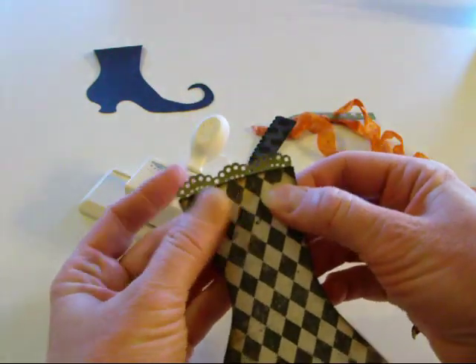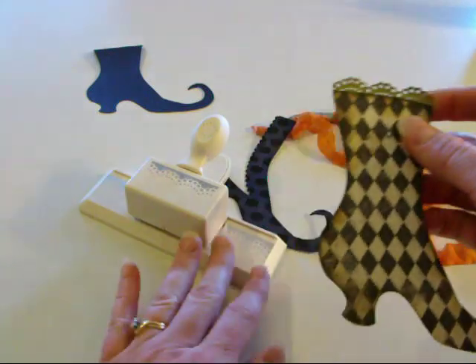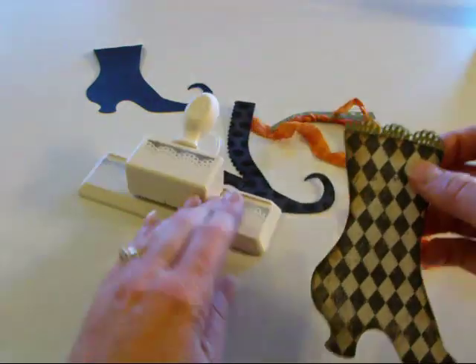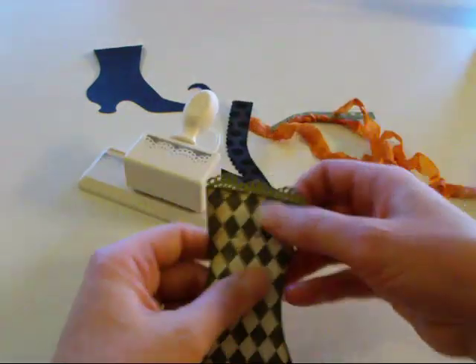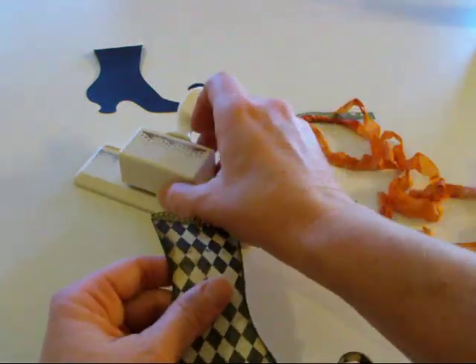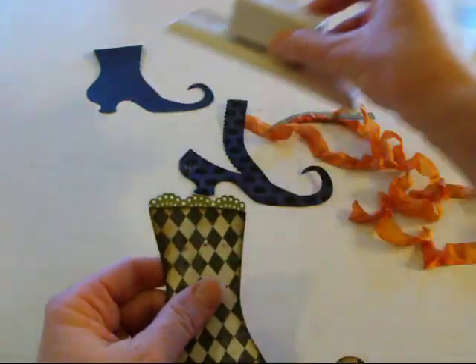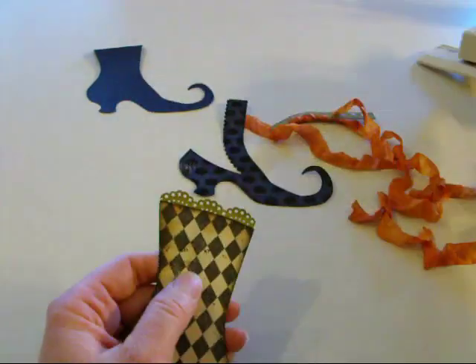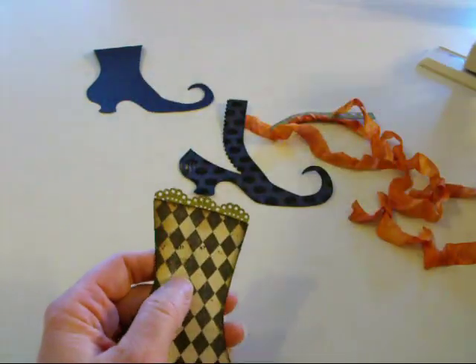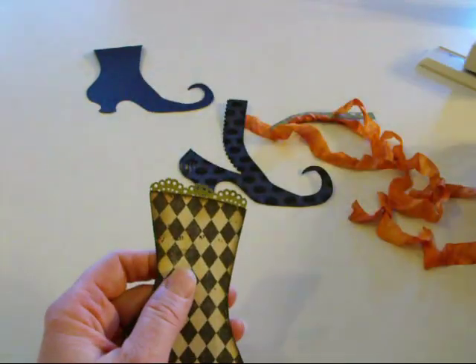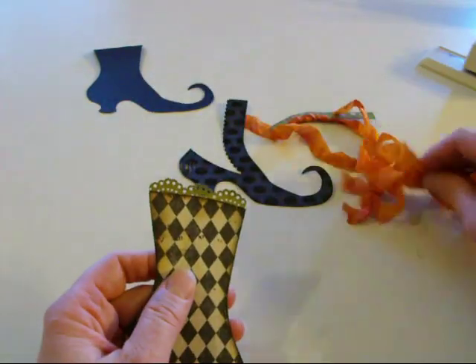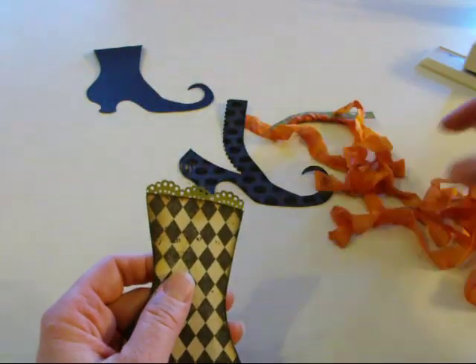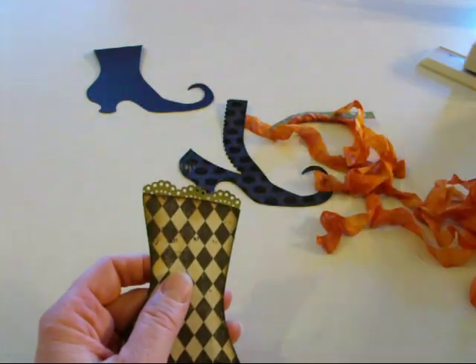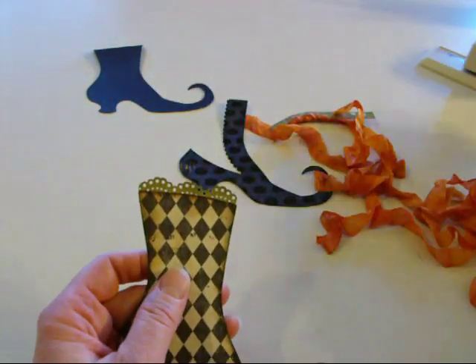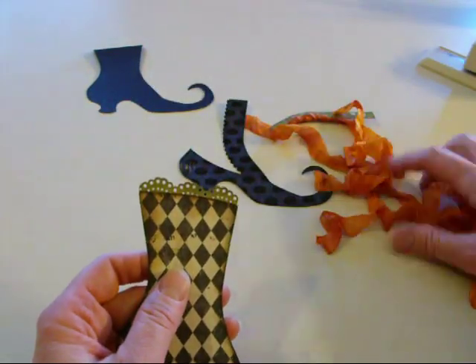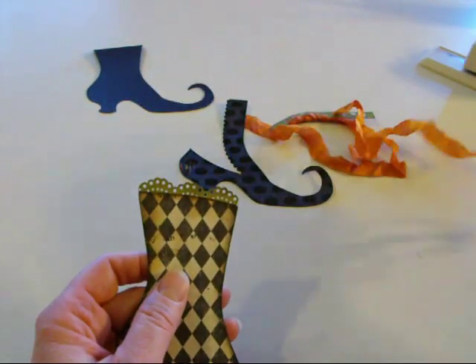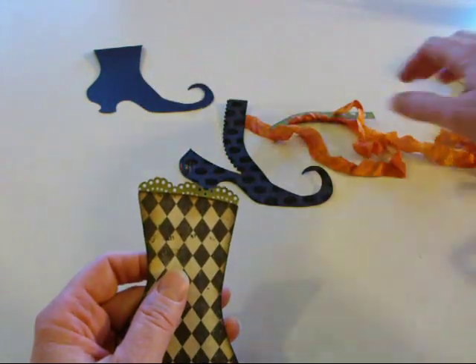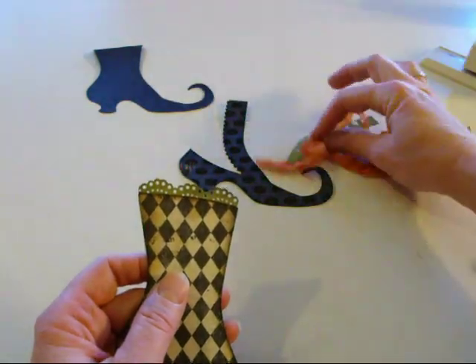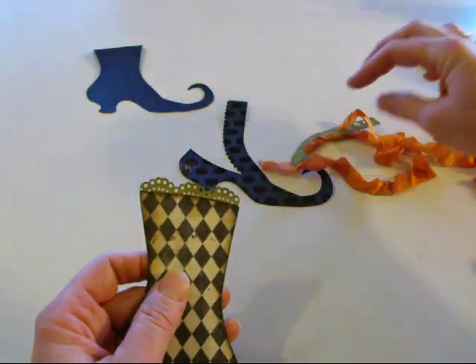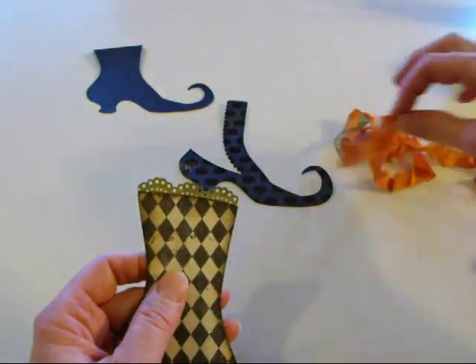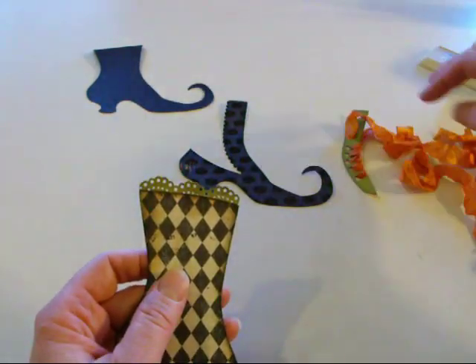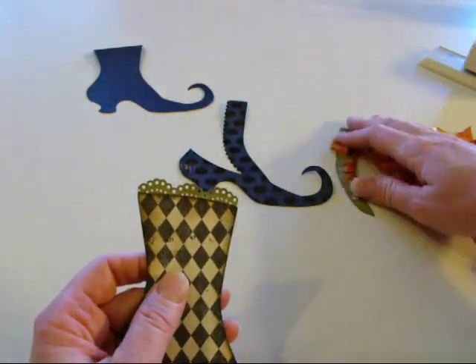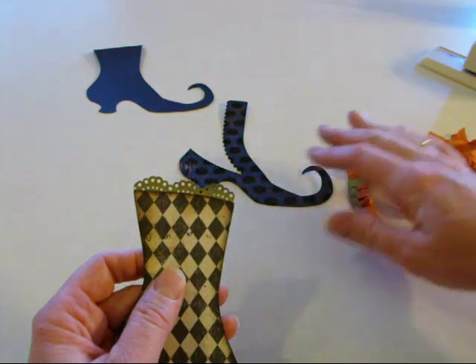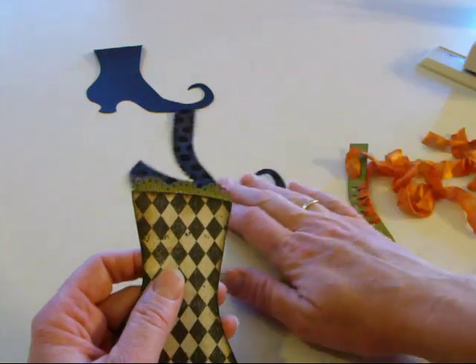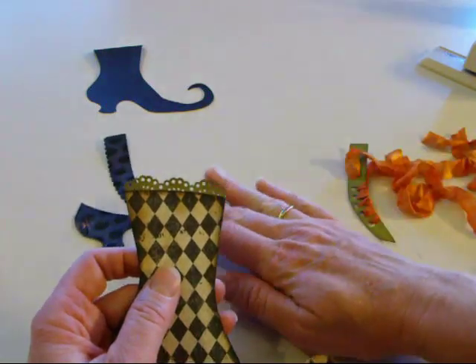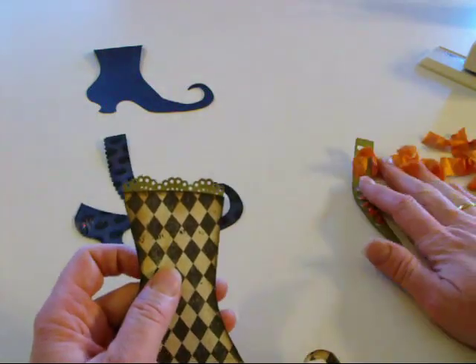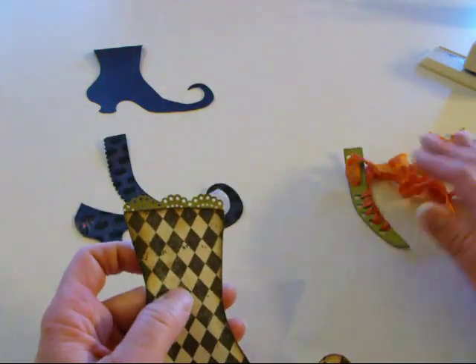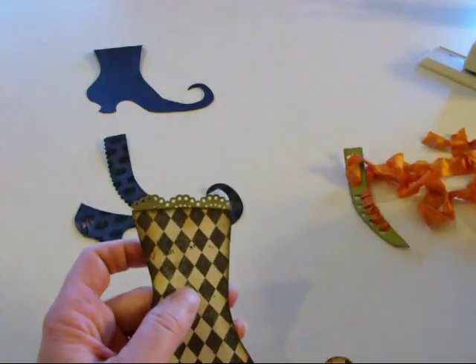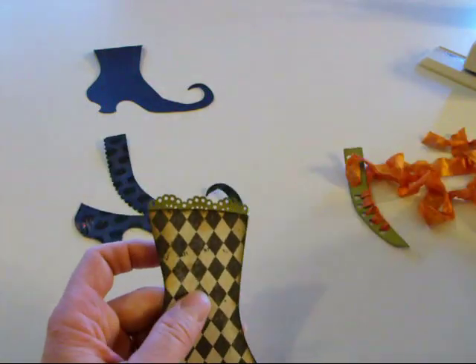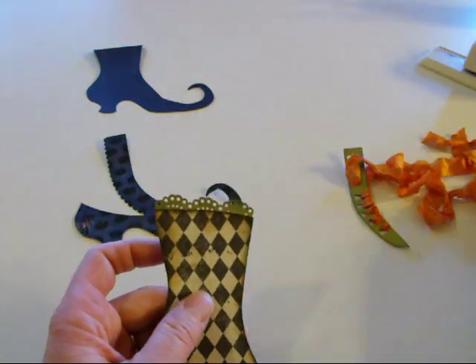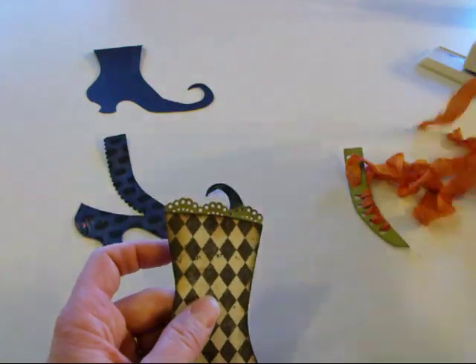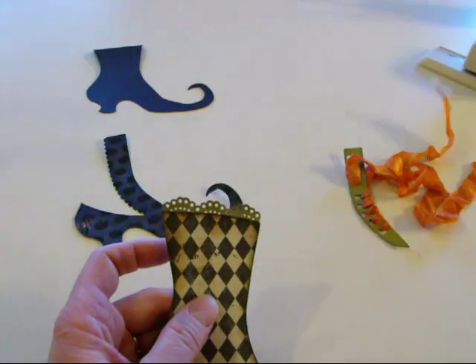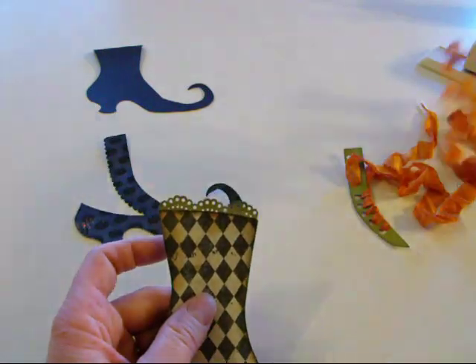And then I'm going to go ahead and adhere it with some glue. Now the next thing I did — and I think what you guys wanted the tutorial for — was all the fun ribbon work. So I'm going to show you that.